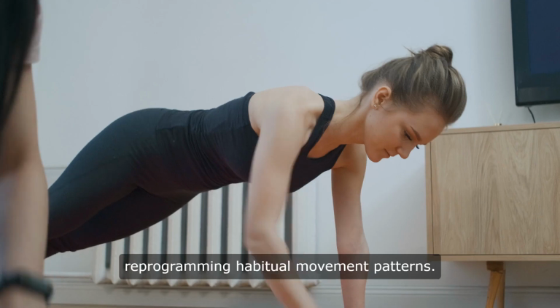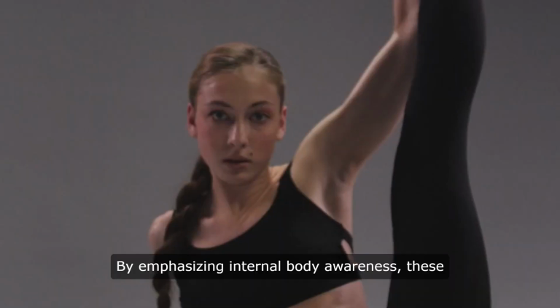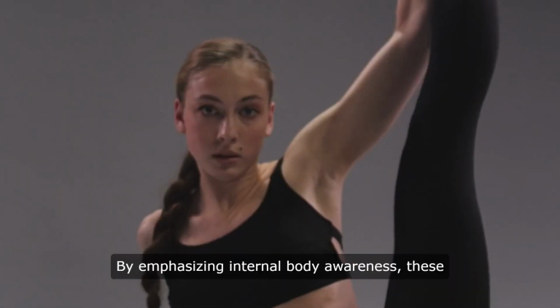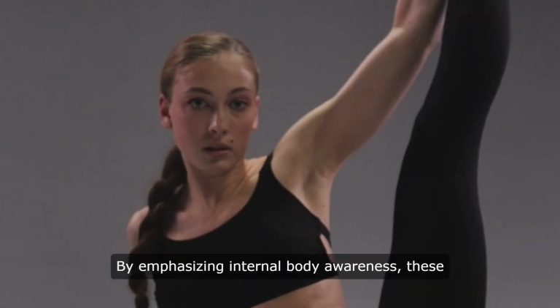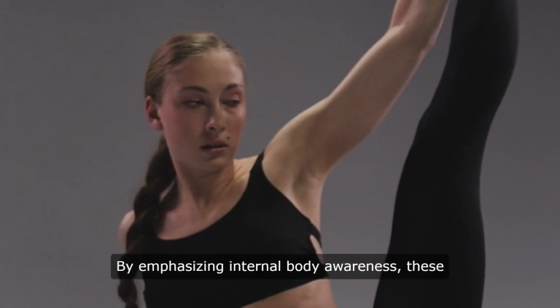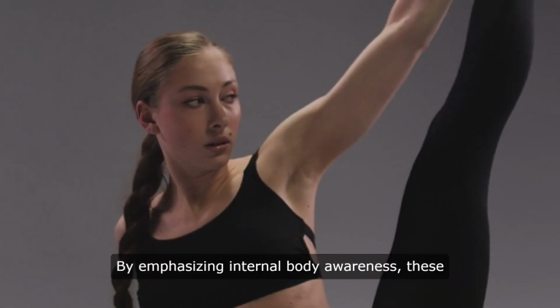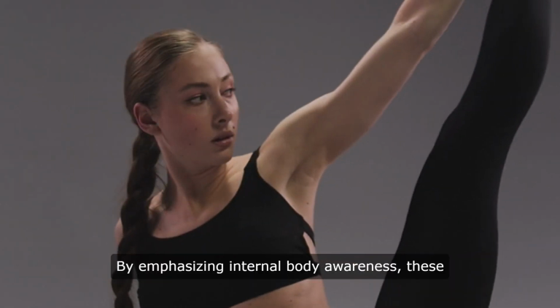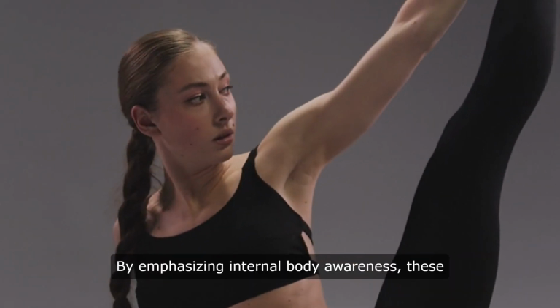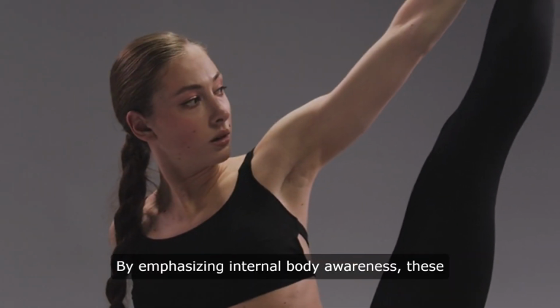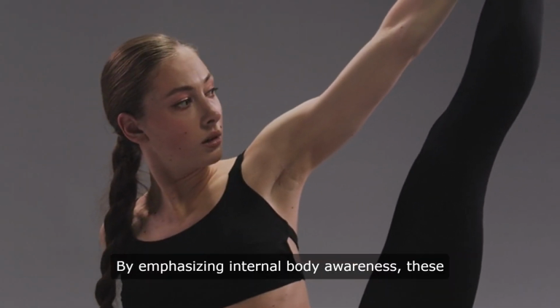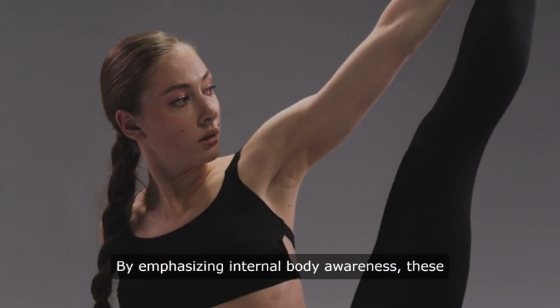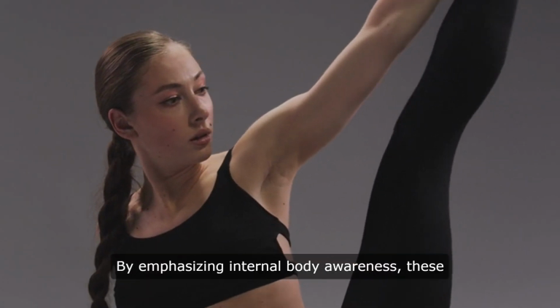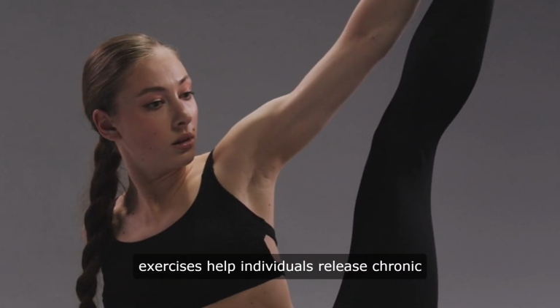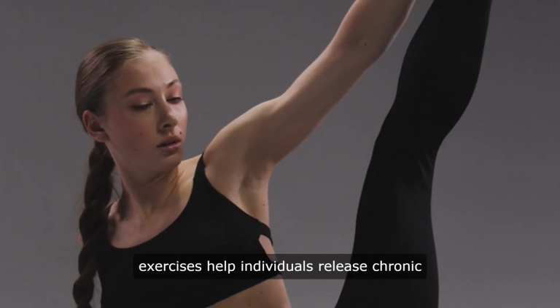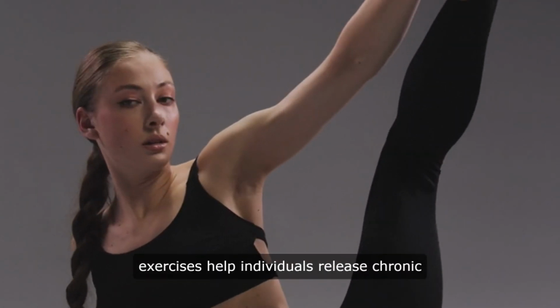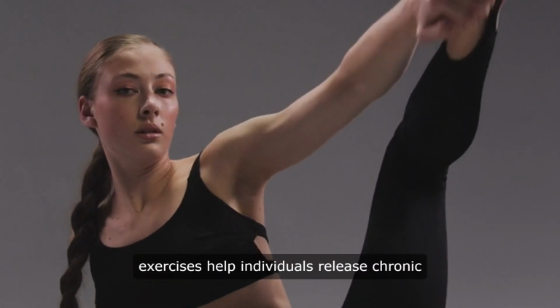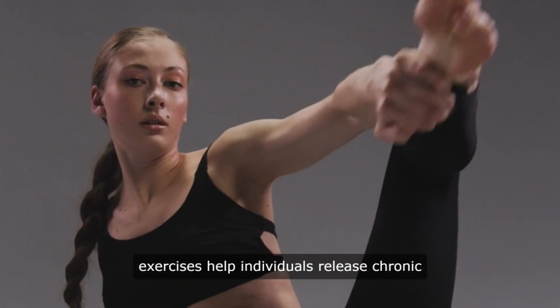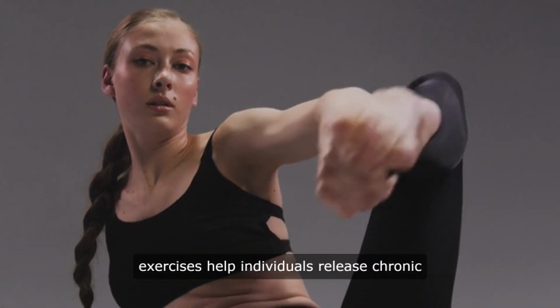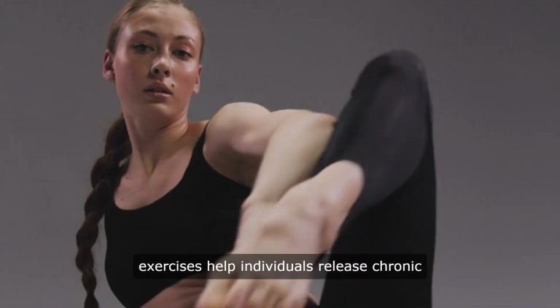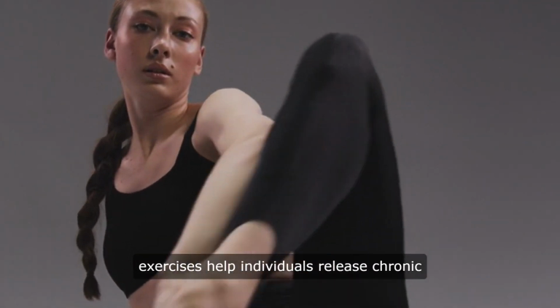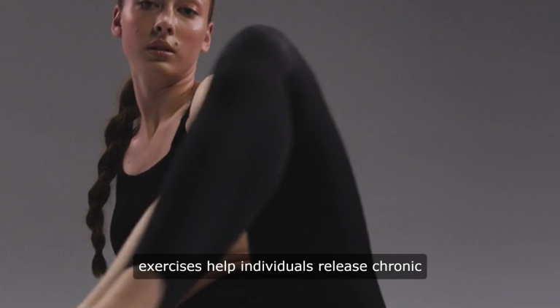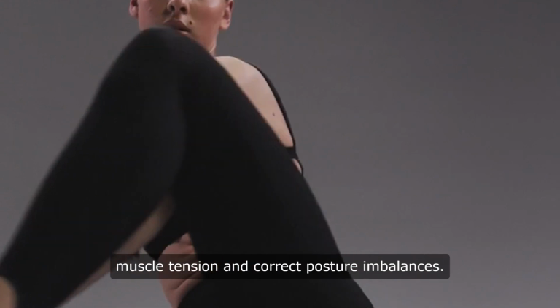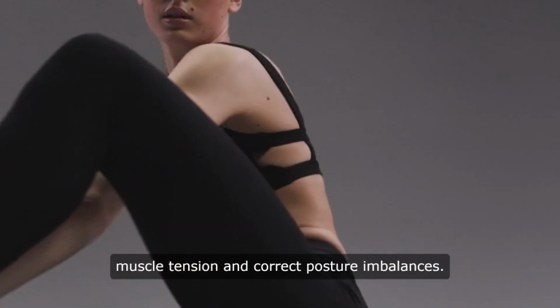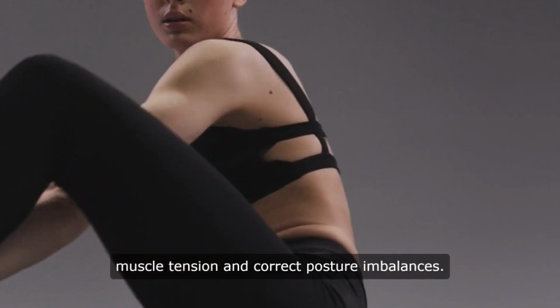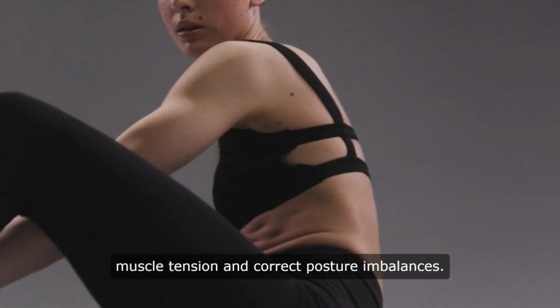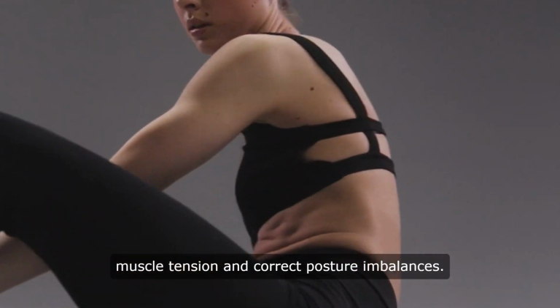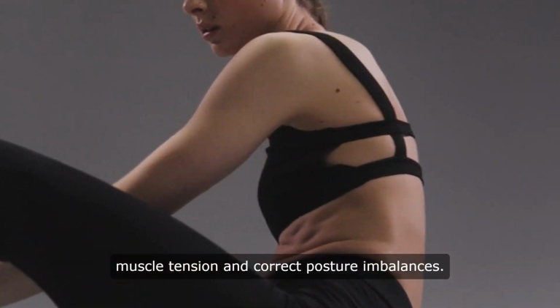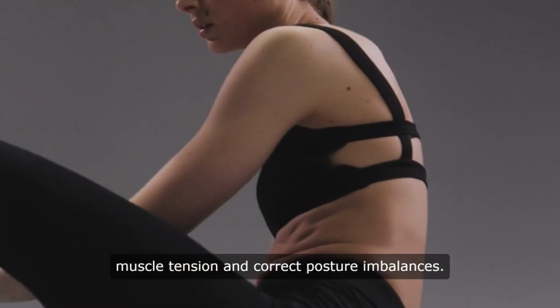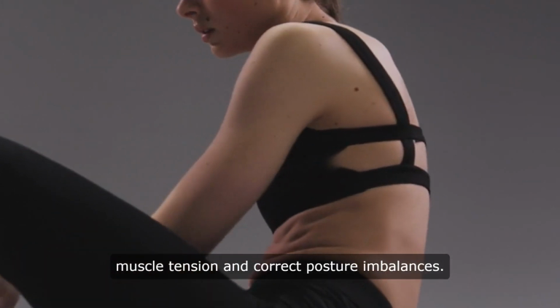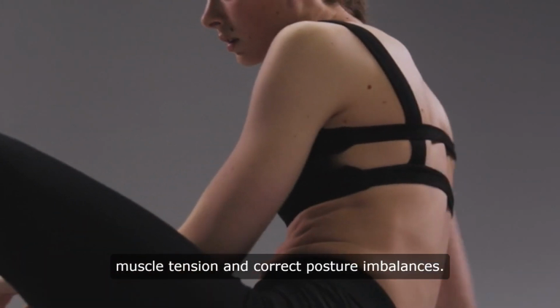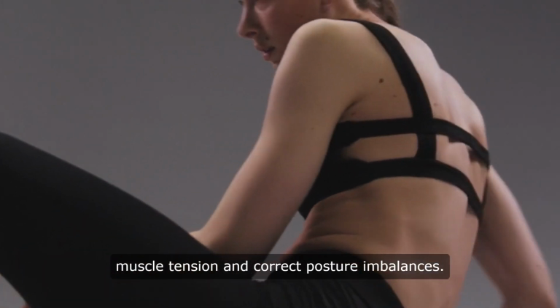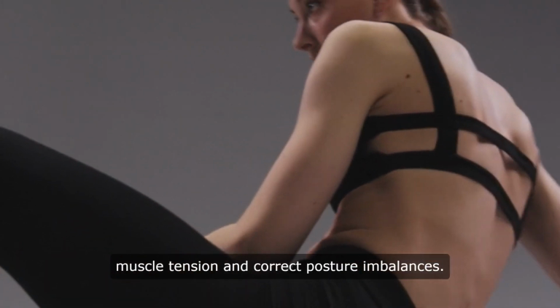By emphasizing internal body awareness, these exercises help individuals release chronic muscle tension and correct posture imbalances.